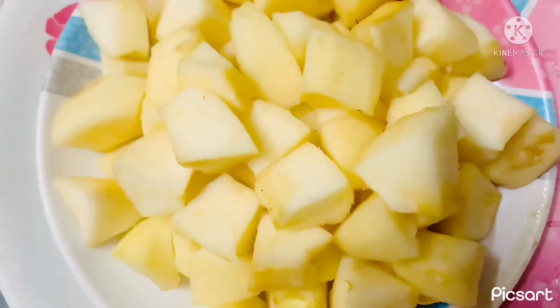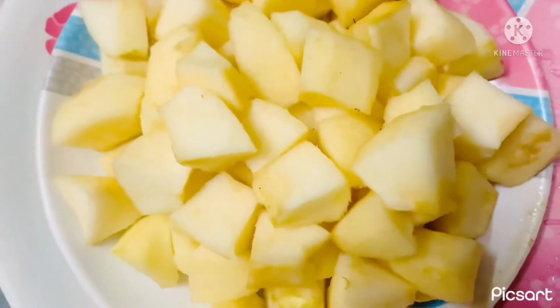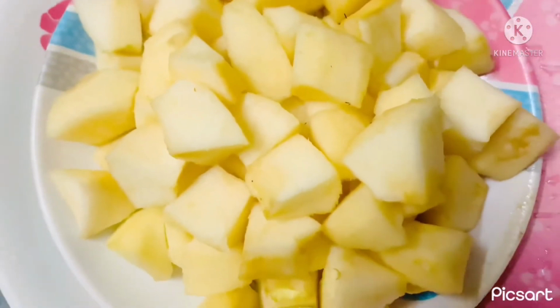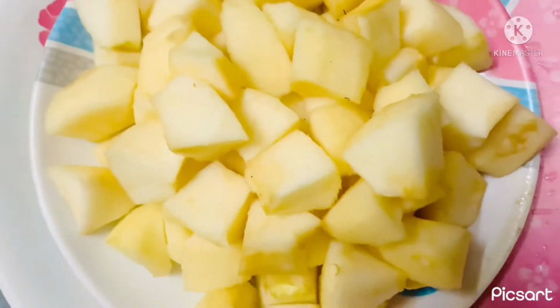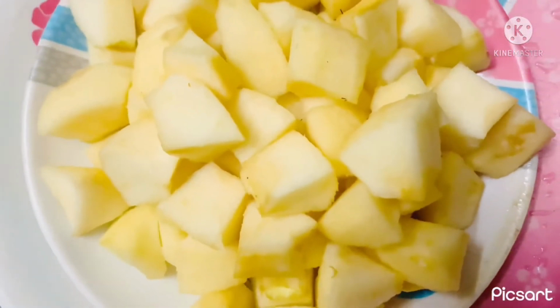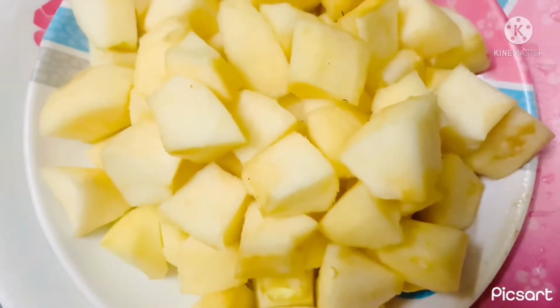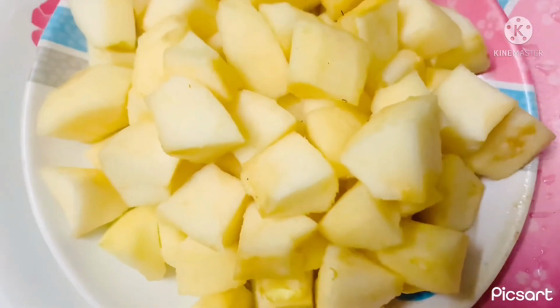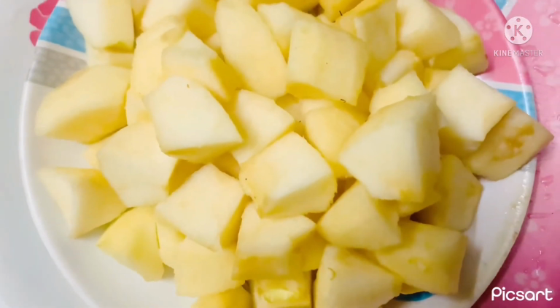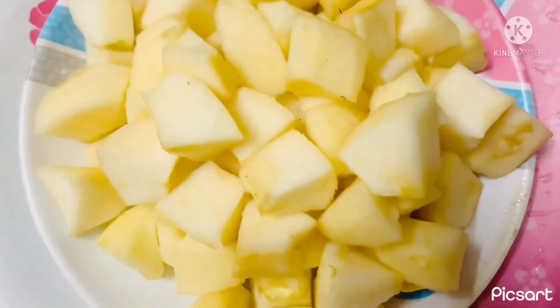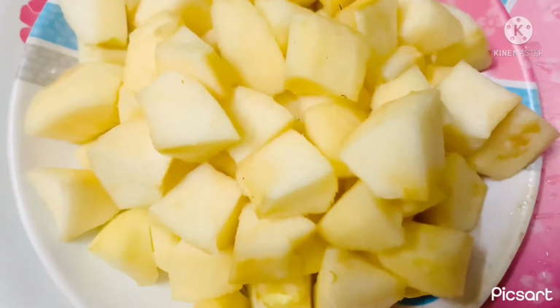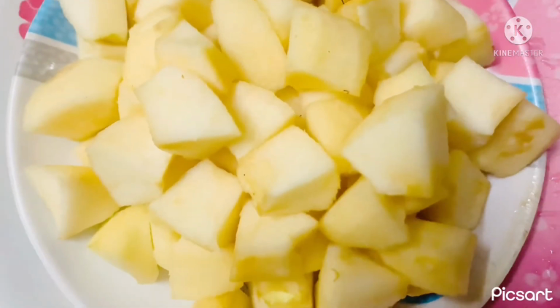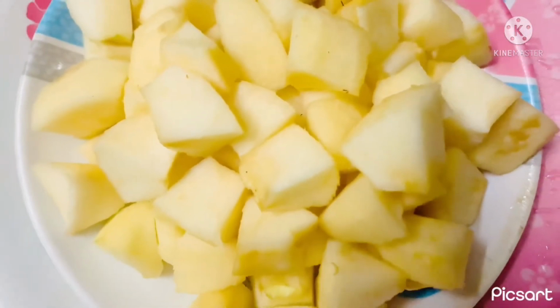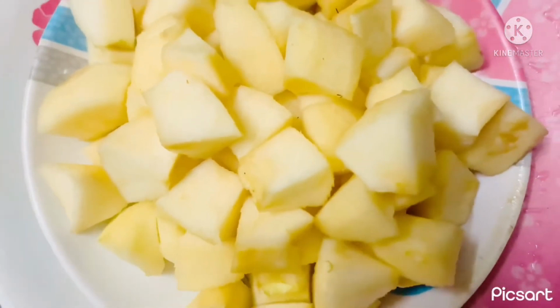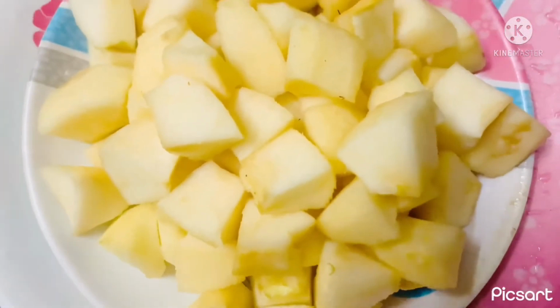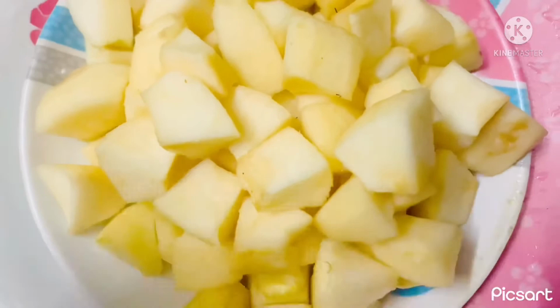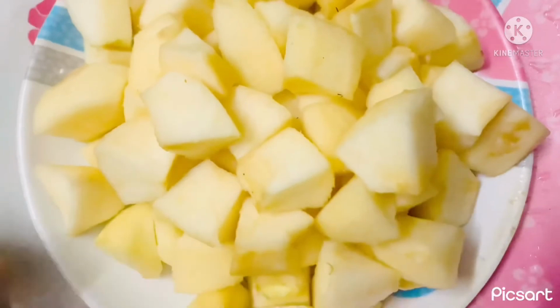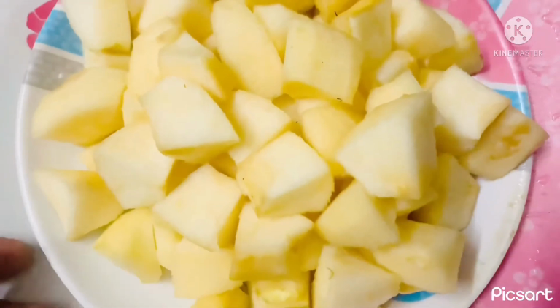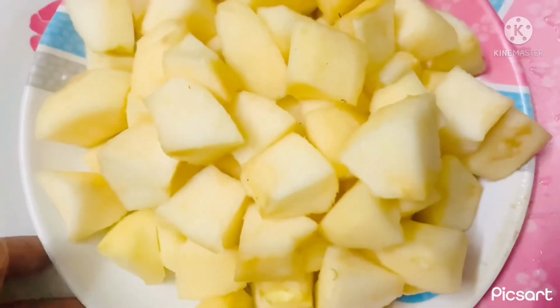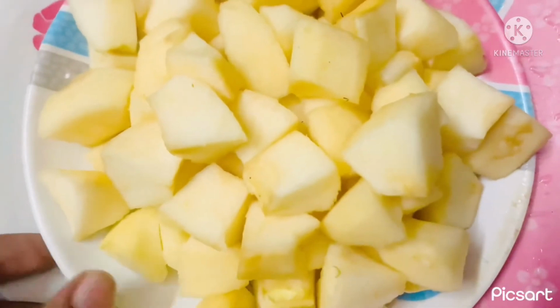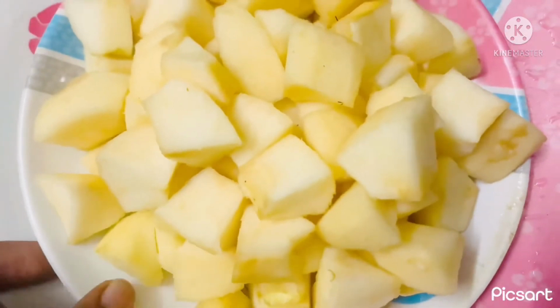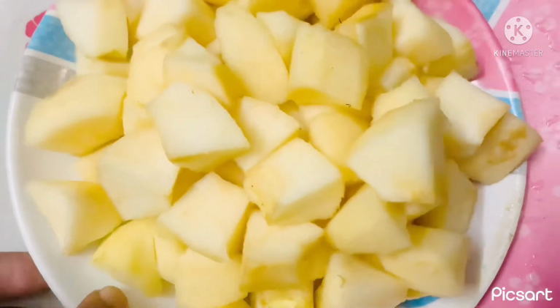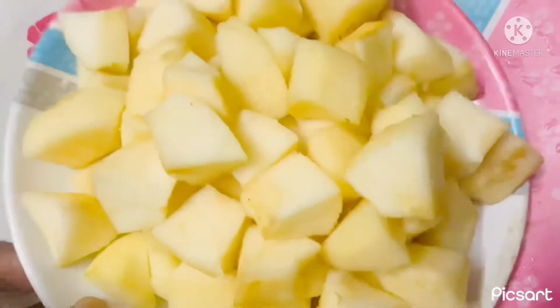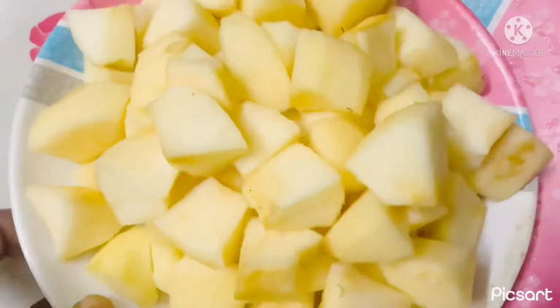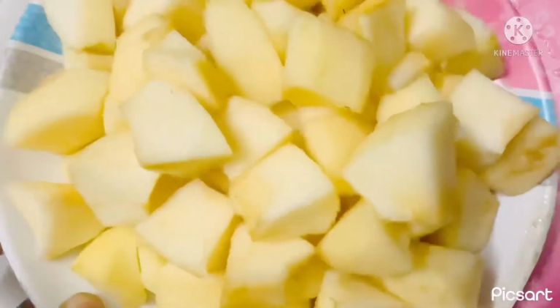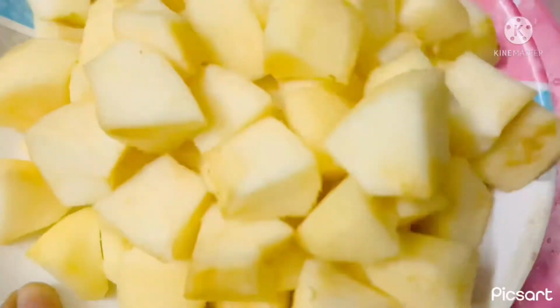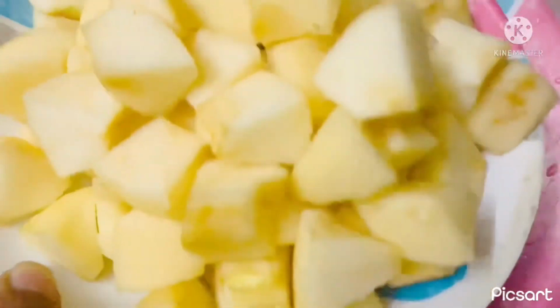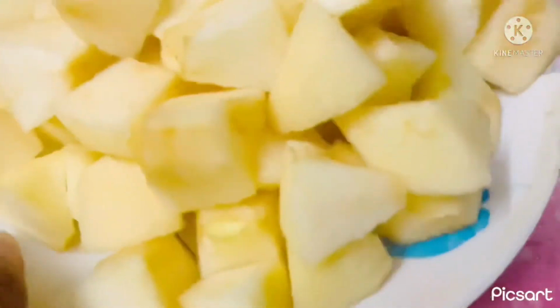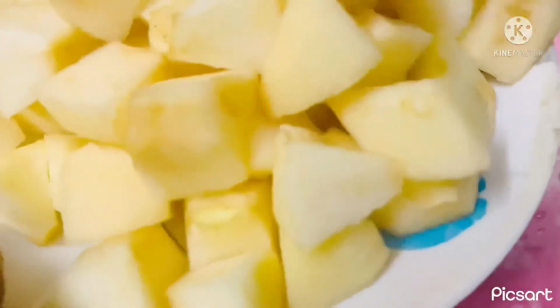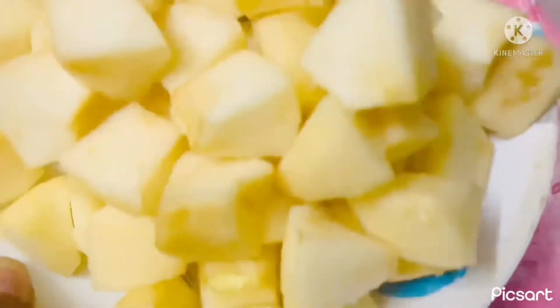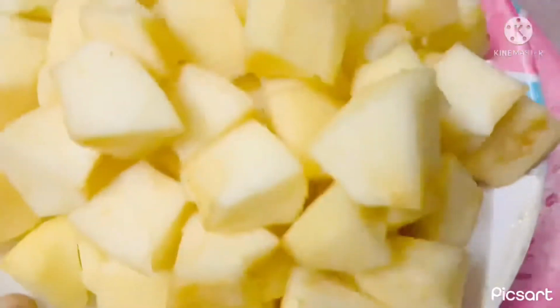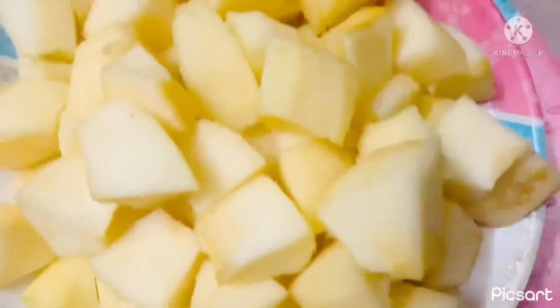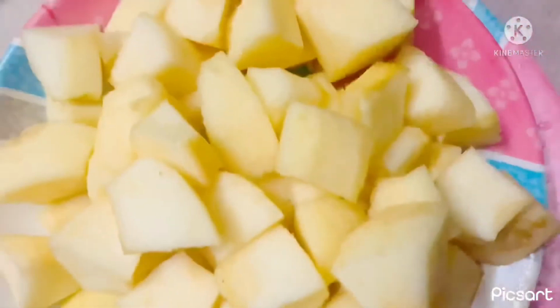Now I am going to use 3 apples. I am going to peel them and make small pieces in a plate.